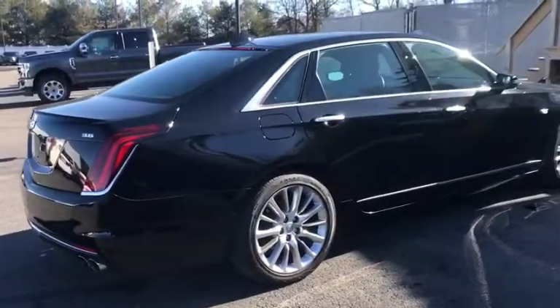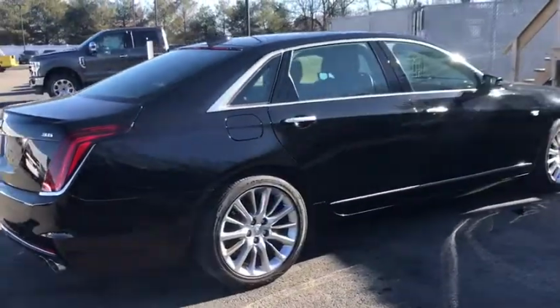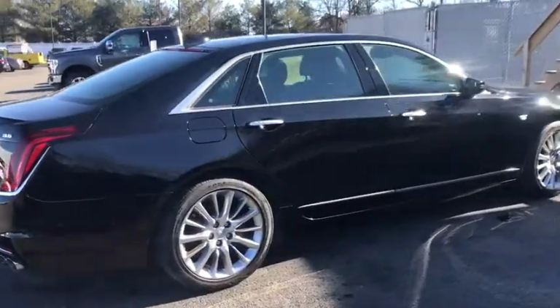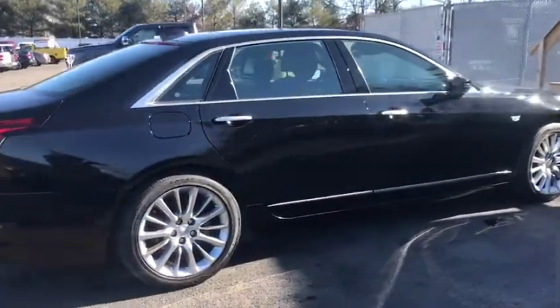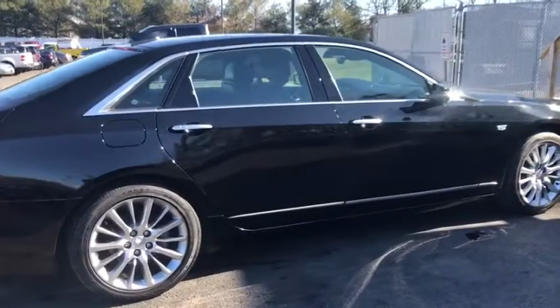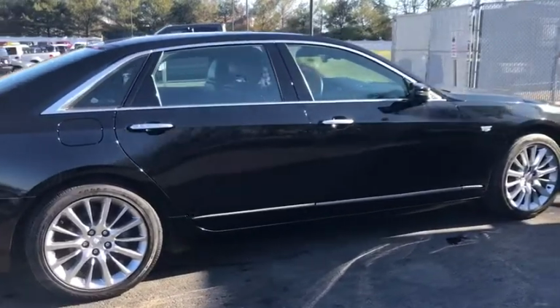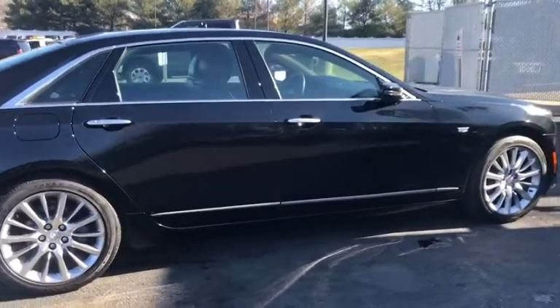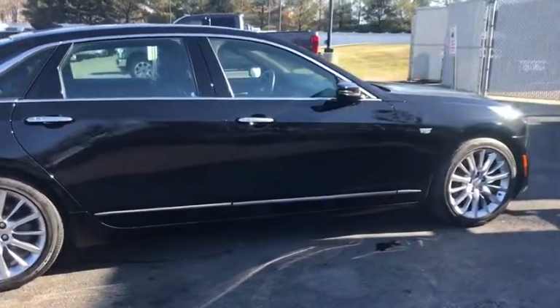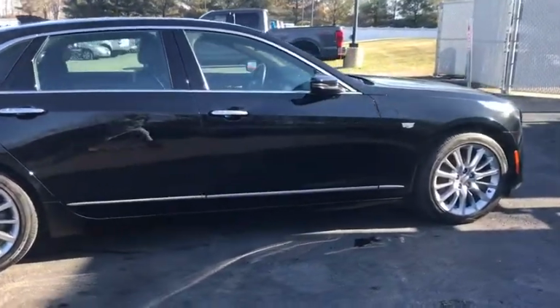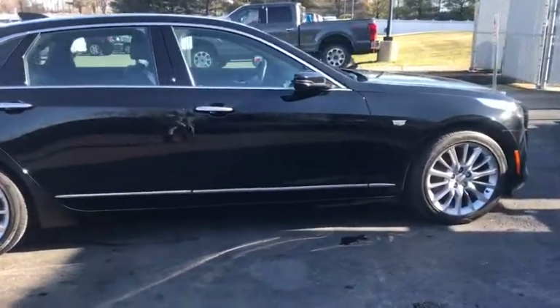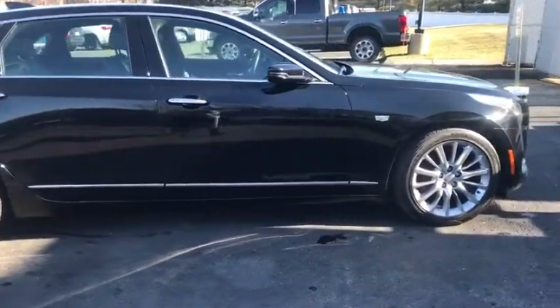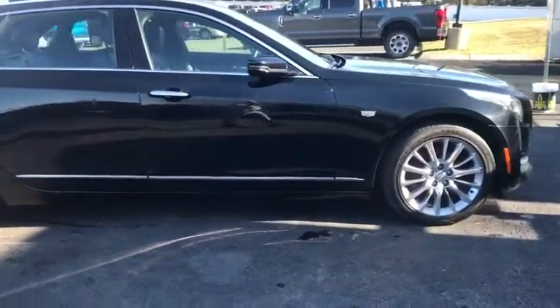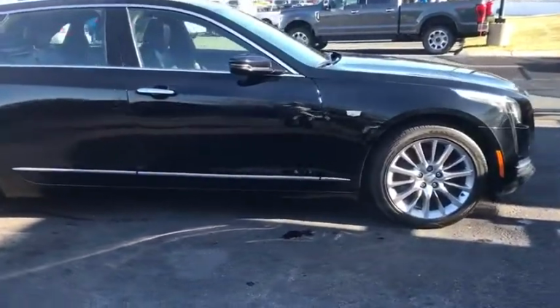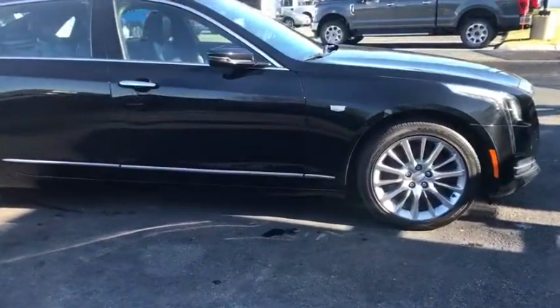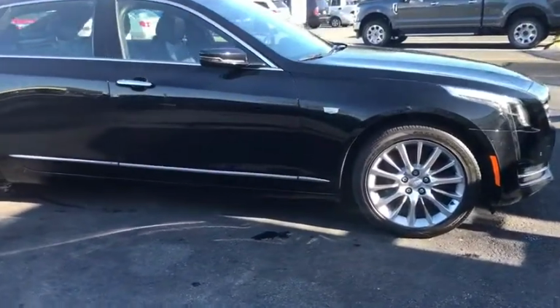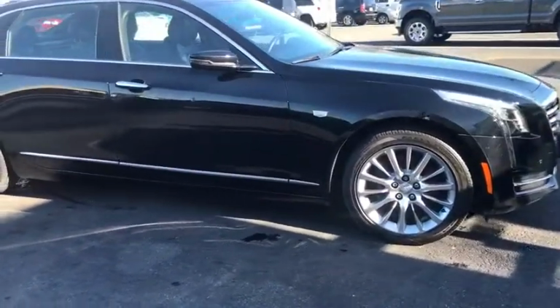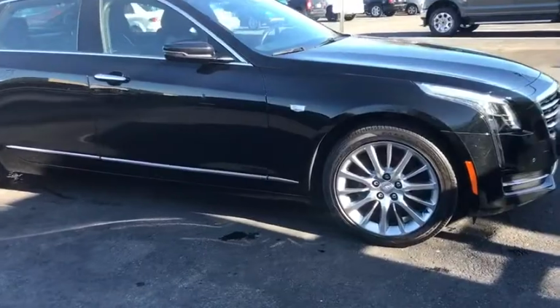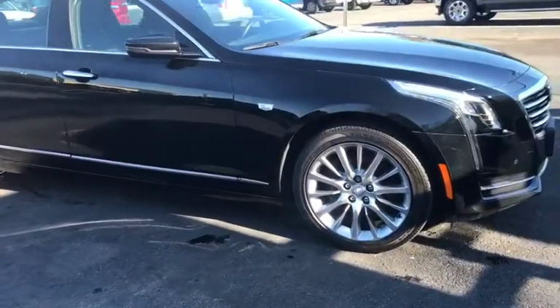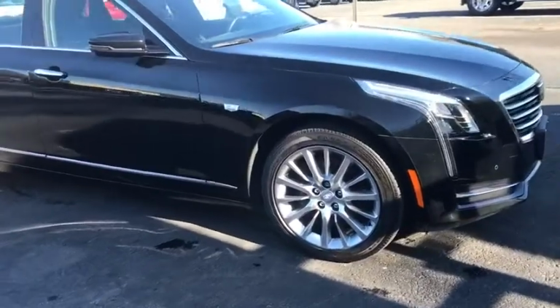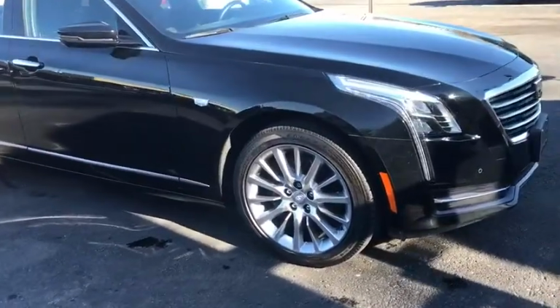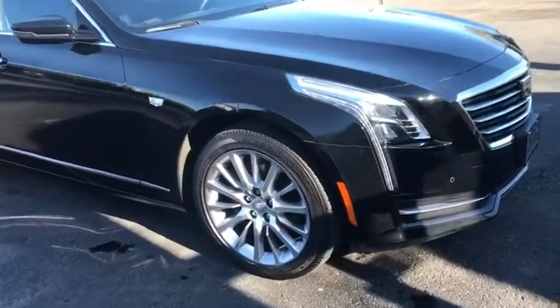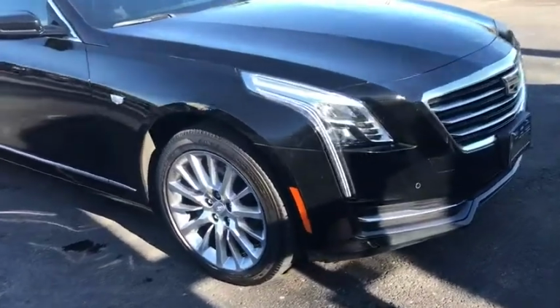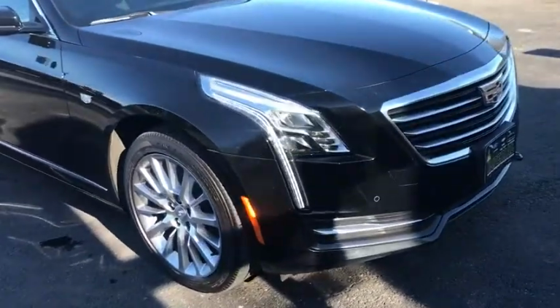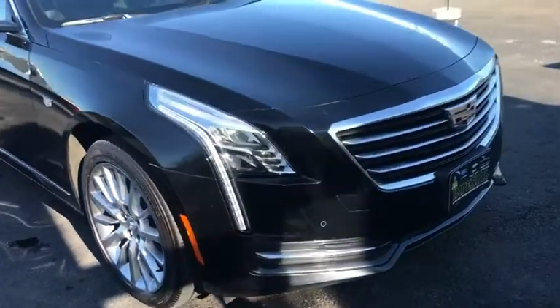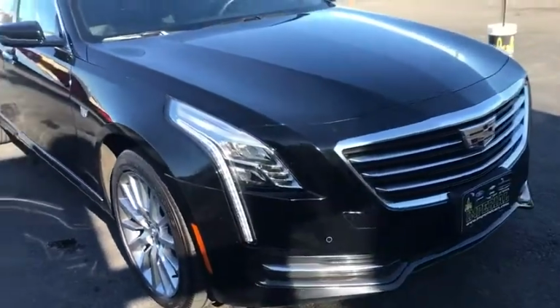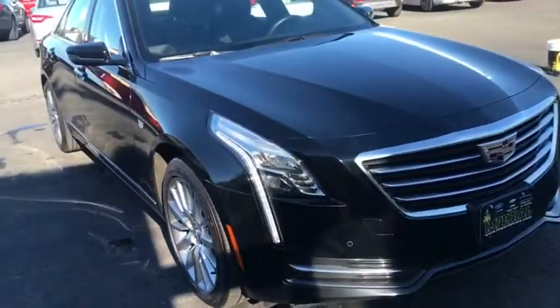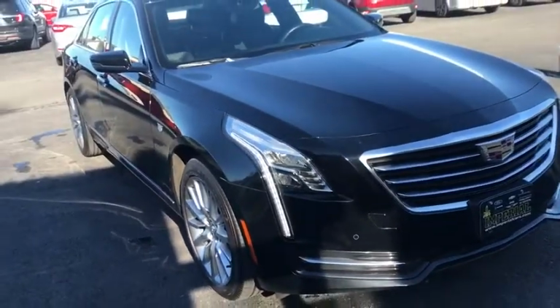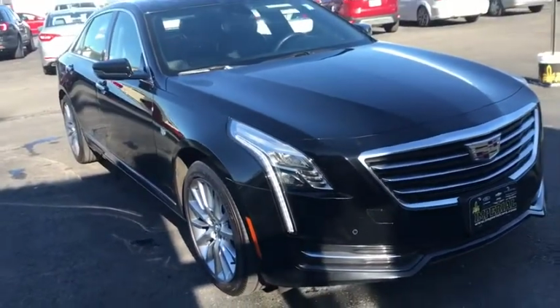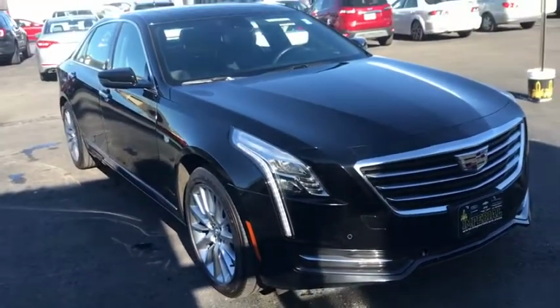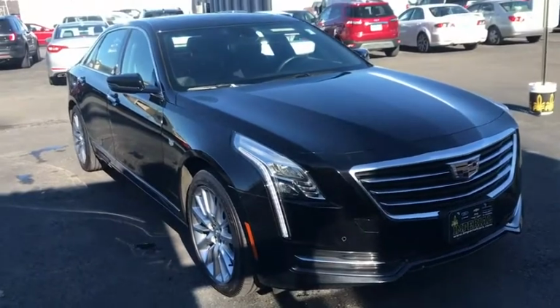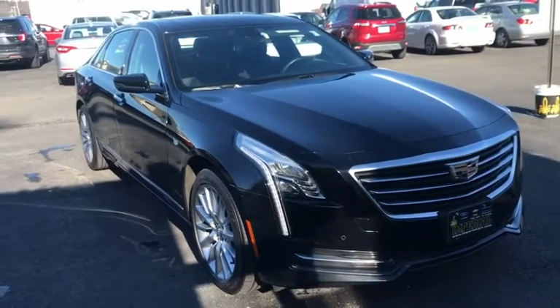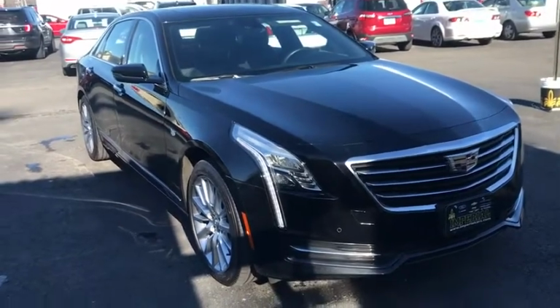This vehicle has less than 20,000 miles. Here are some of this vehicle's great options: traction control, heated seats, navigation system, power passenger seat, dual airbags, Bluetooth, leather-wrapped steering wheel.